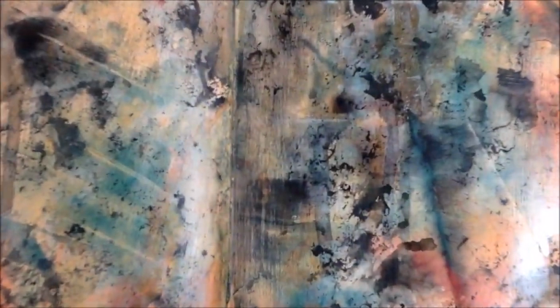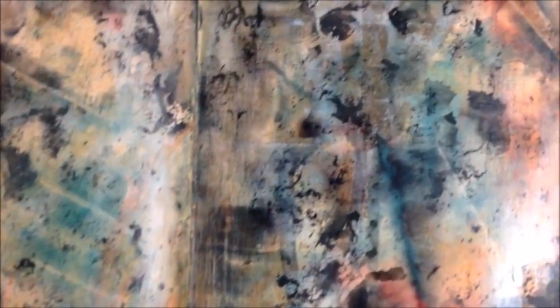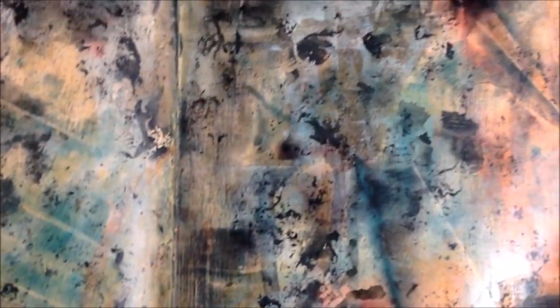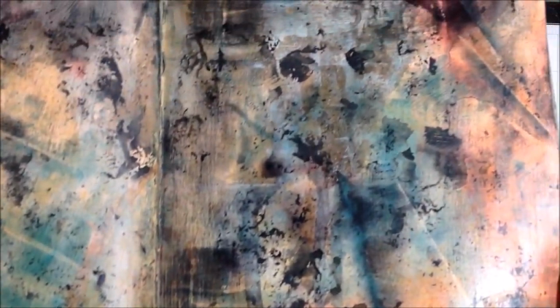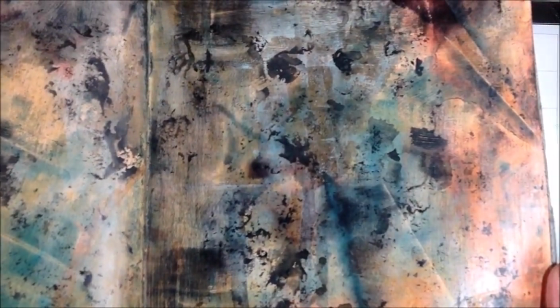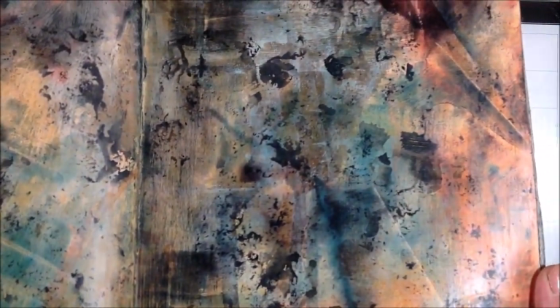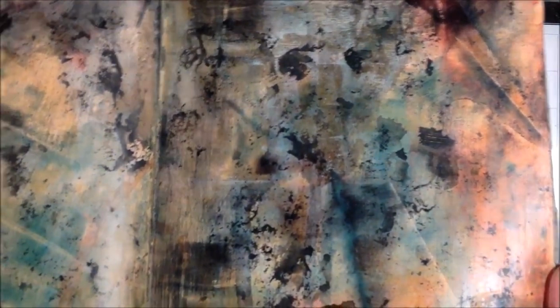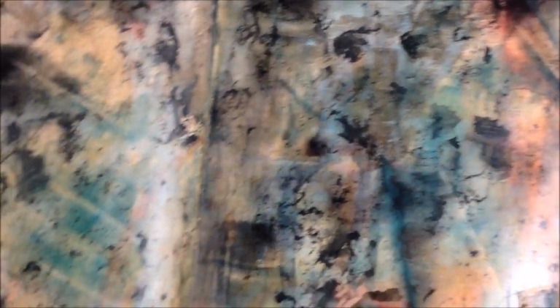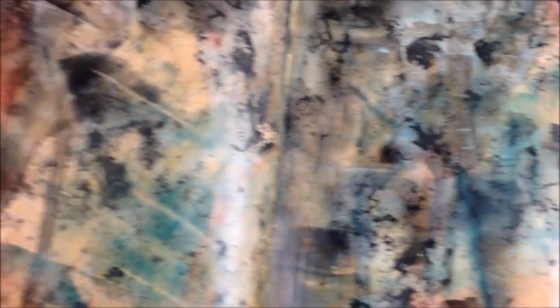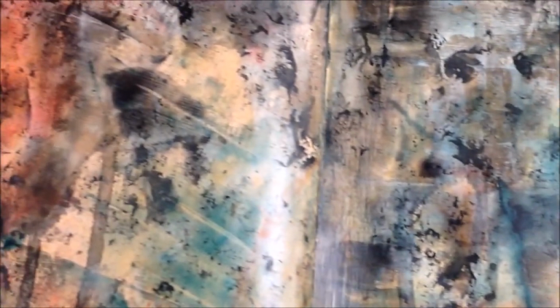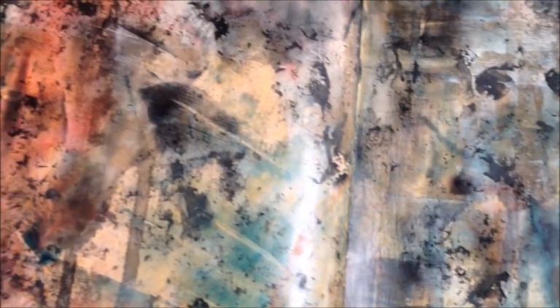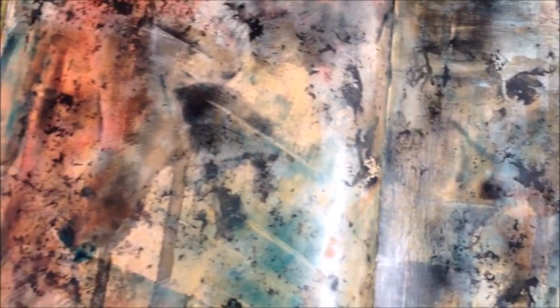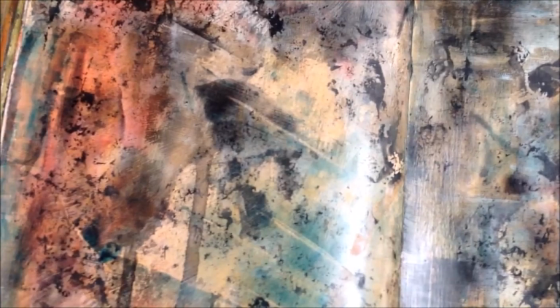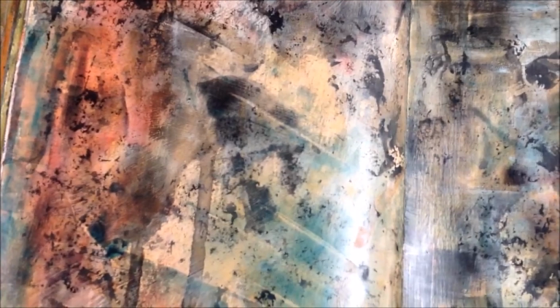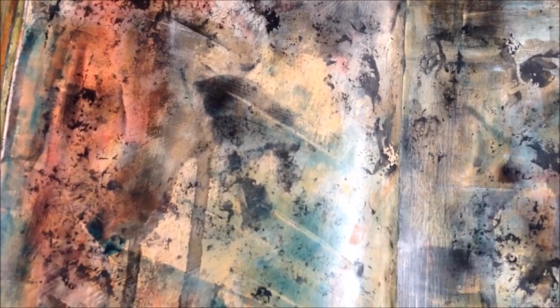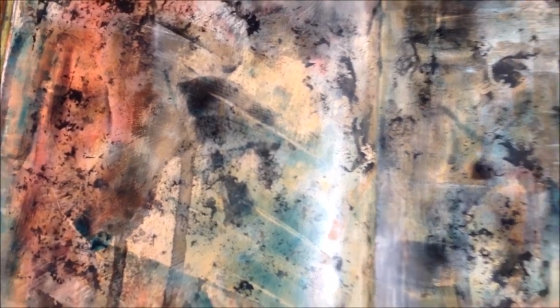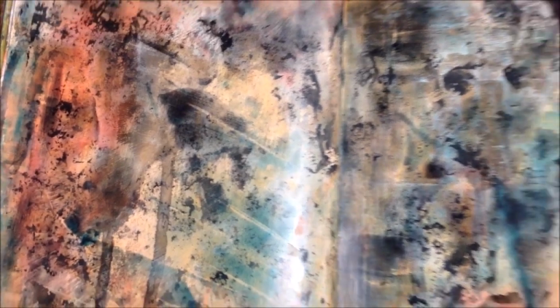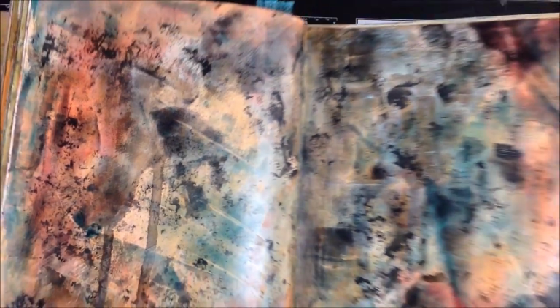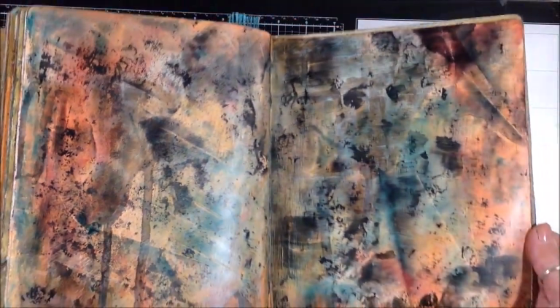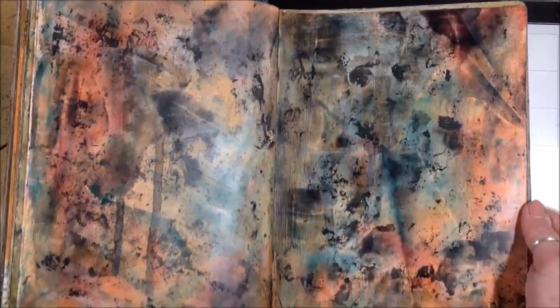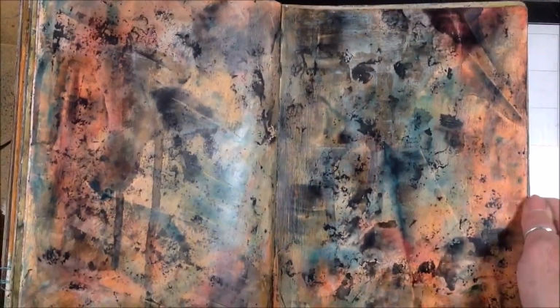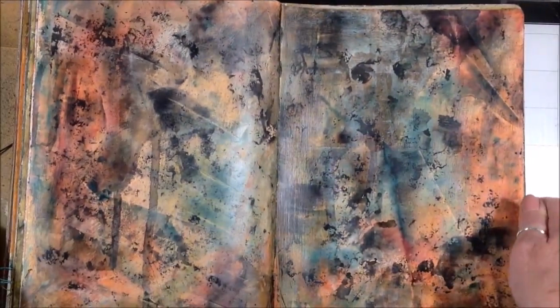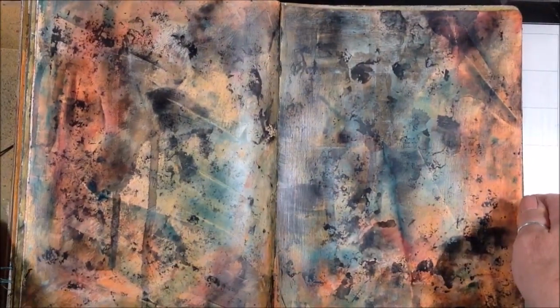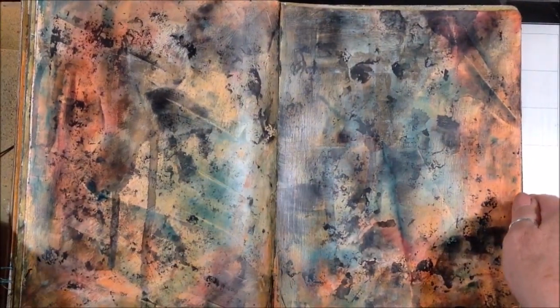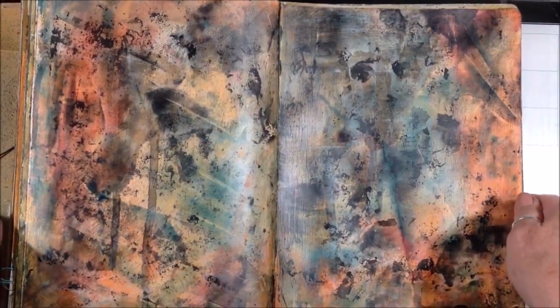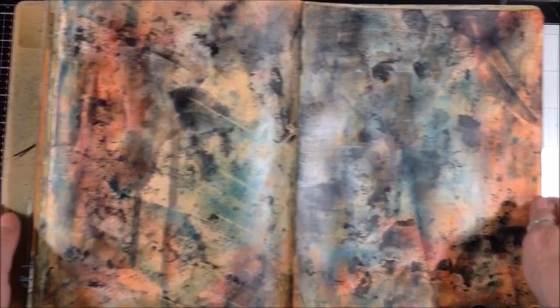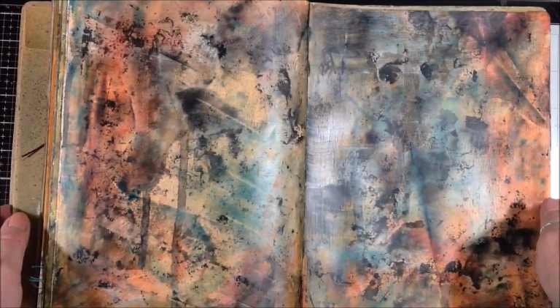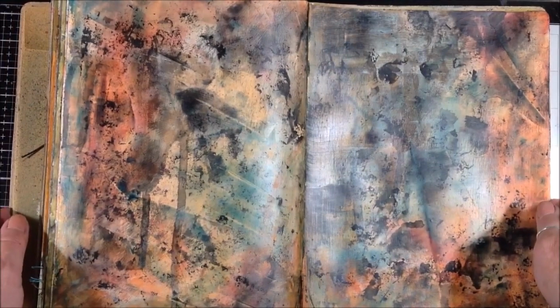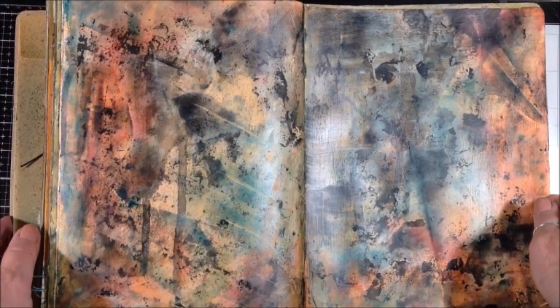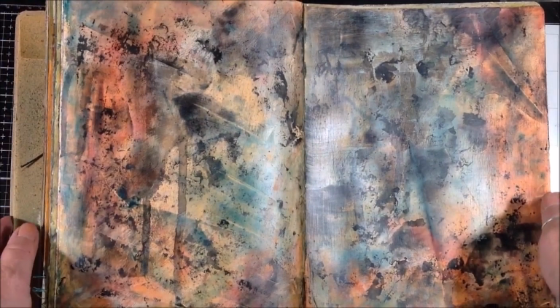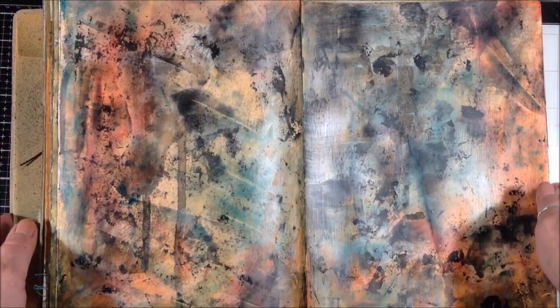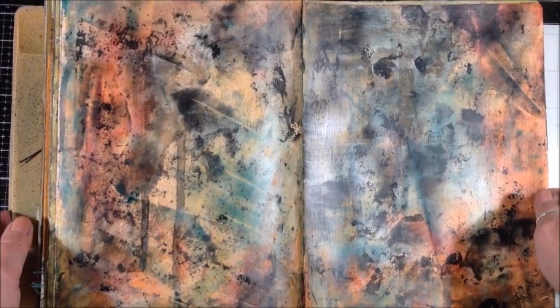Here you can see the depth of color and the interesting marks and just how cool this background is — it's almost a work all unto itself.